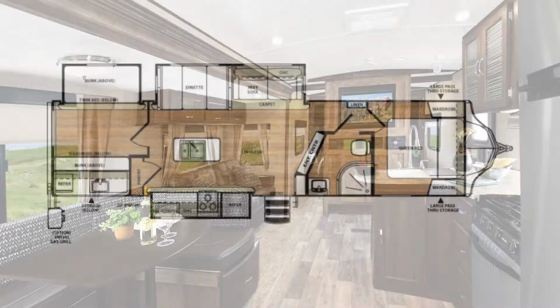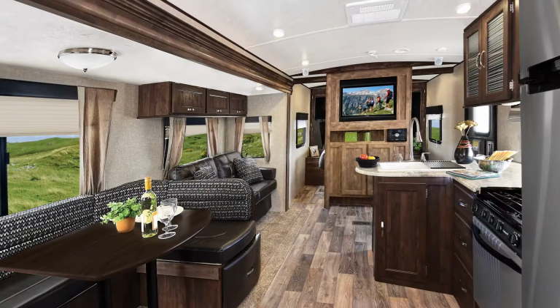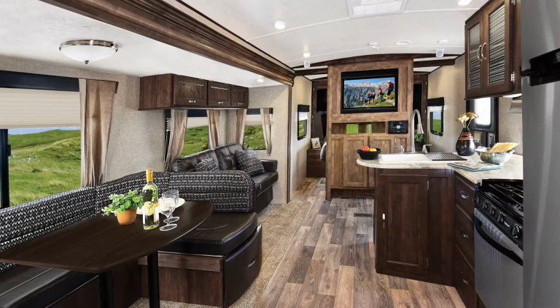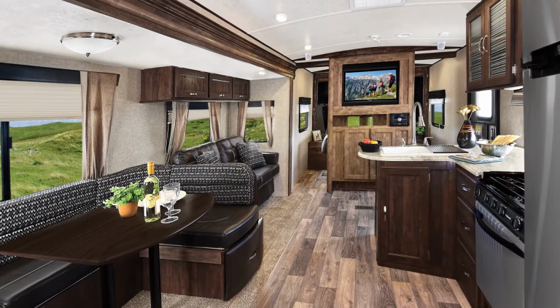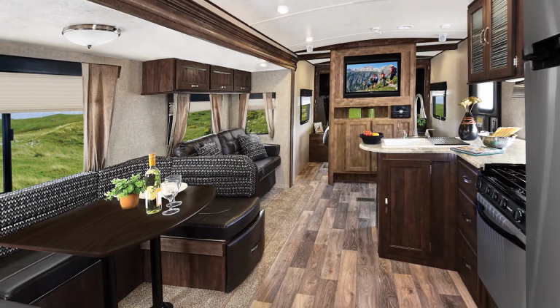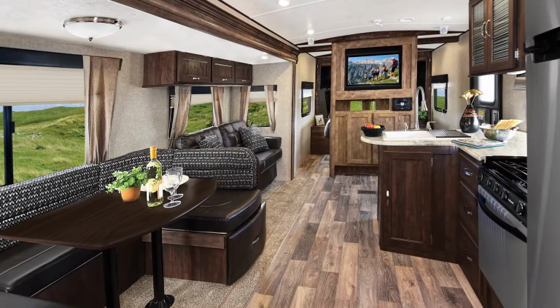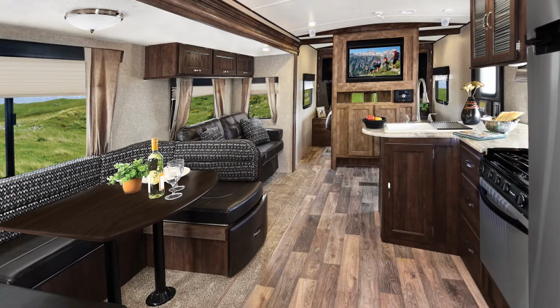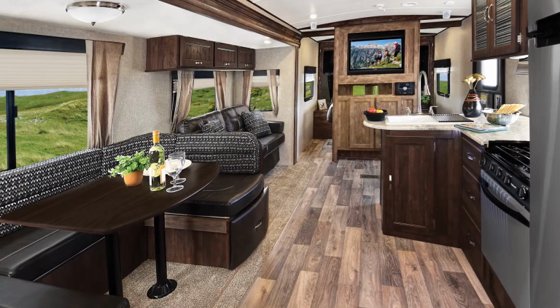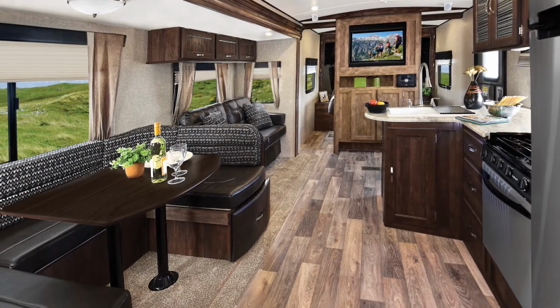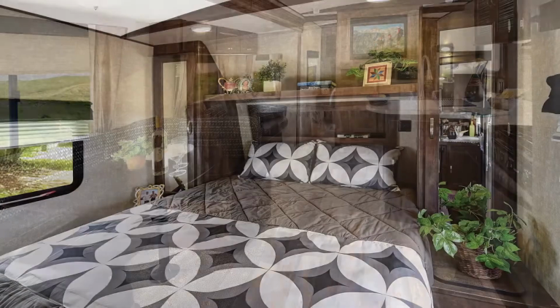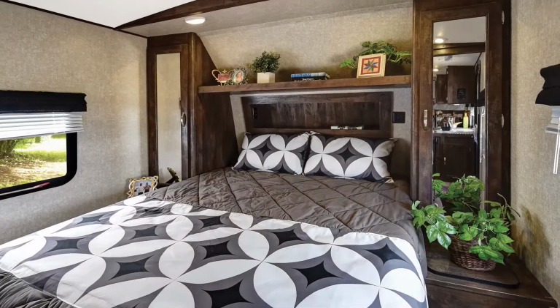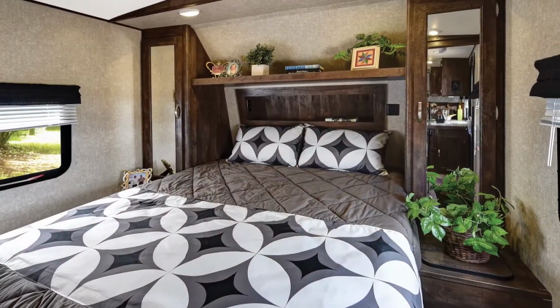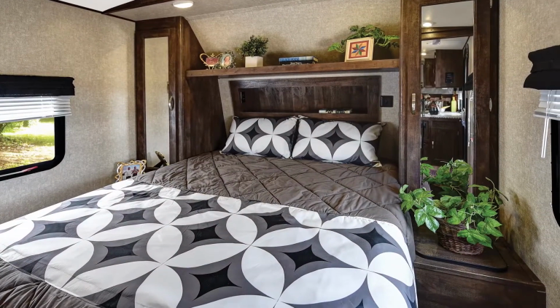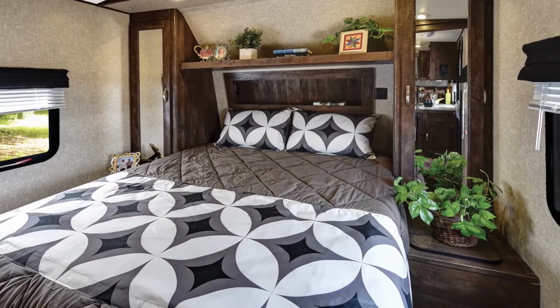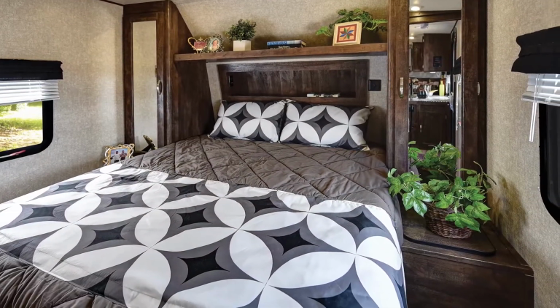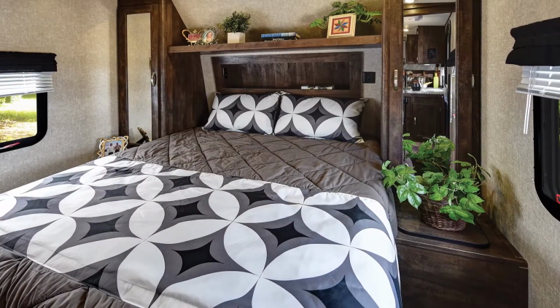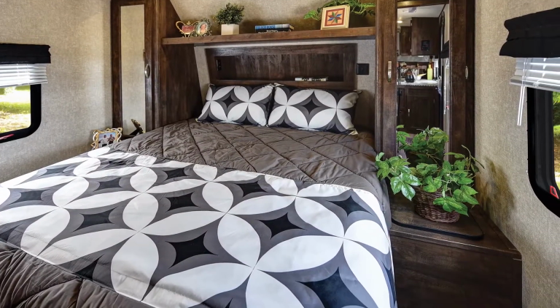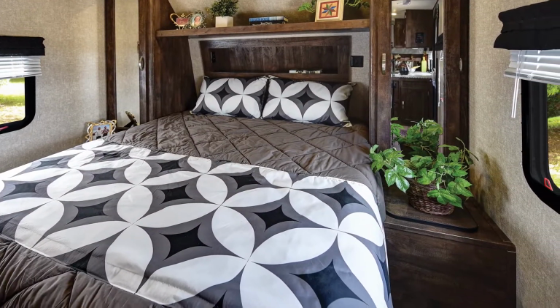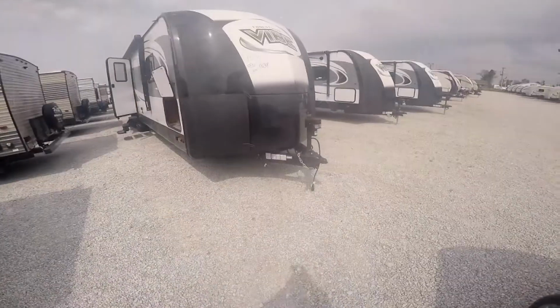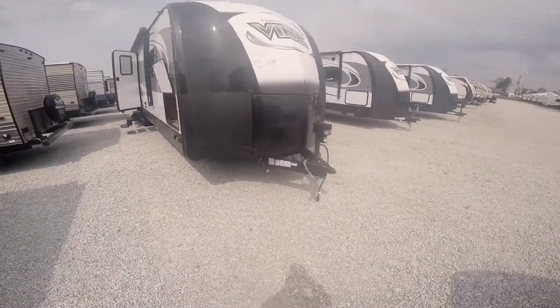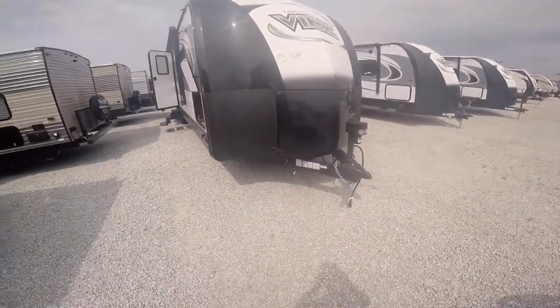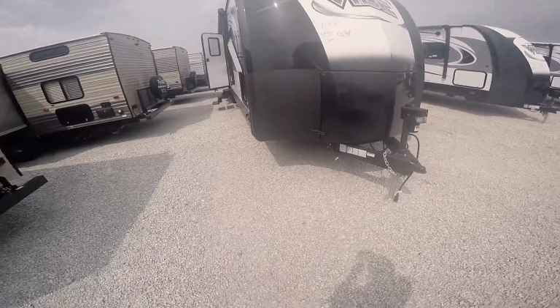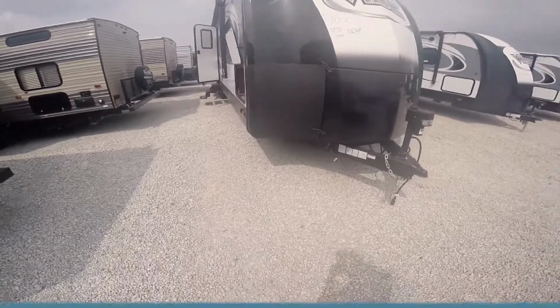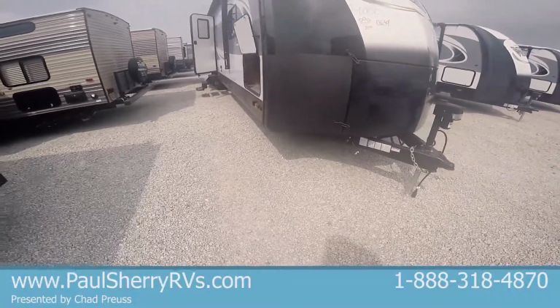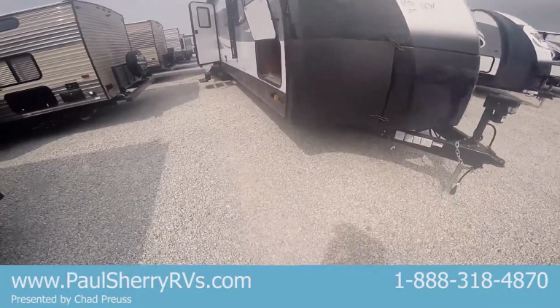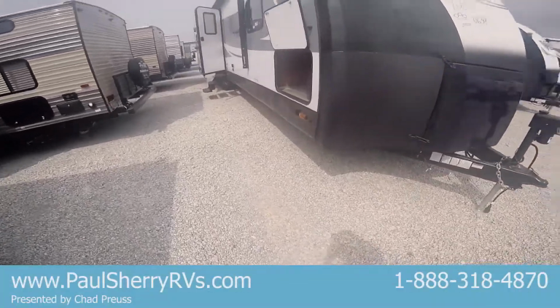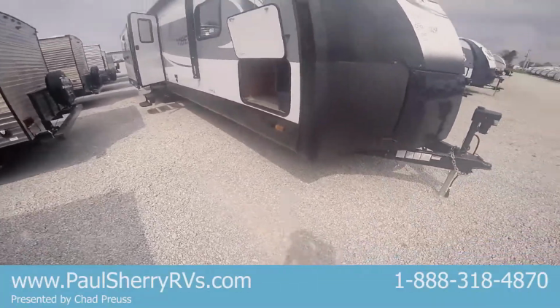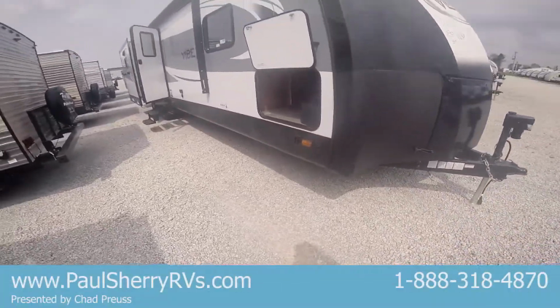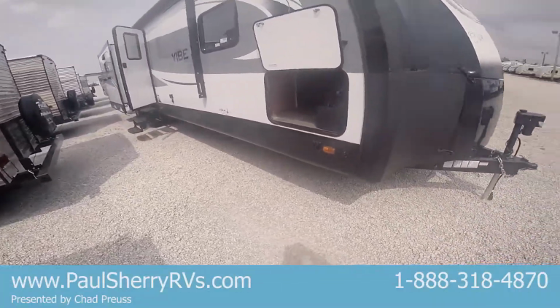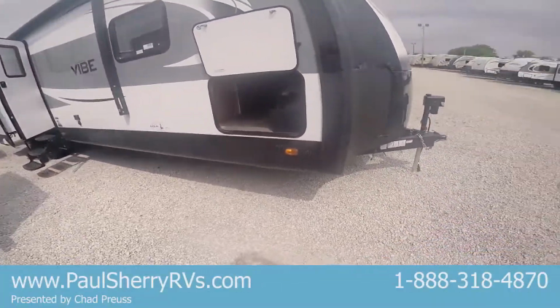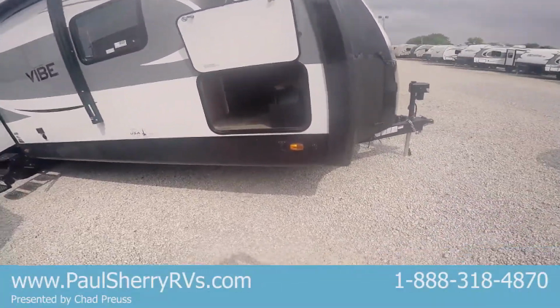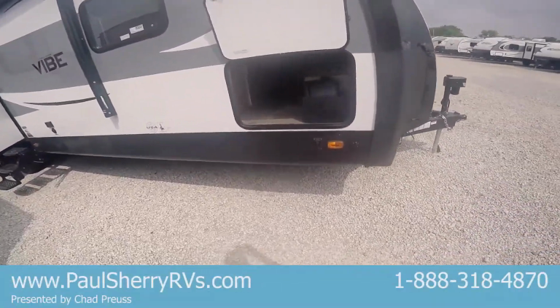This trailer only weighs 7,900 pounds so you can pull this with a lot of your half-ton pickups. You'd want to check with the manufacturer of your pickup before doing so, but most of these new ones would be able to pull this no problem.